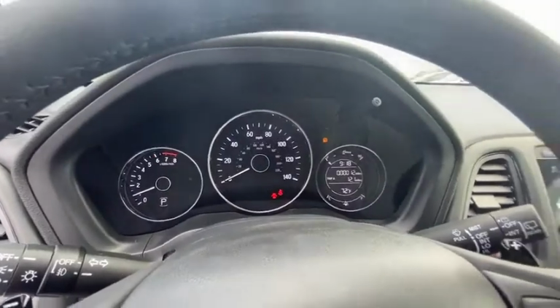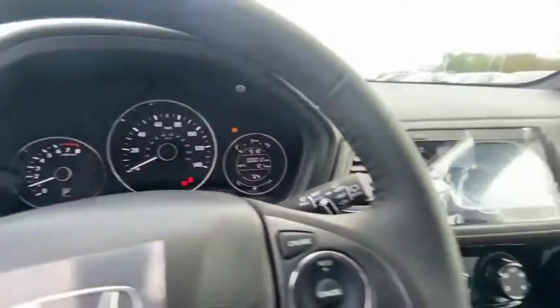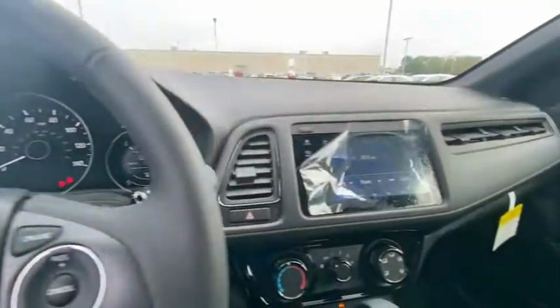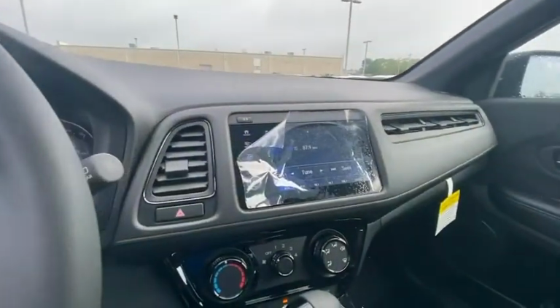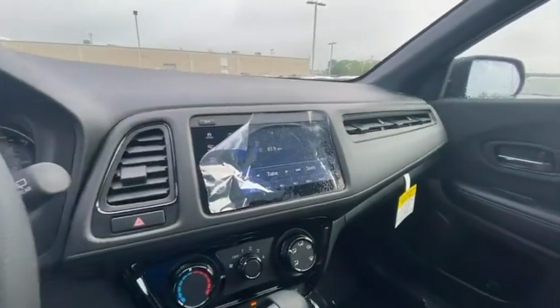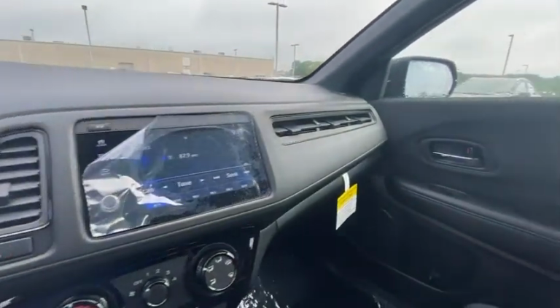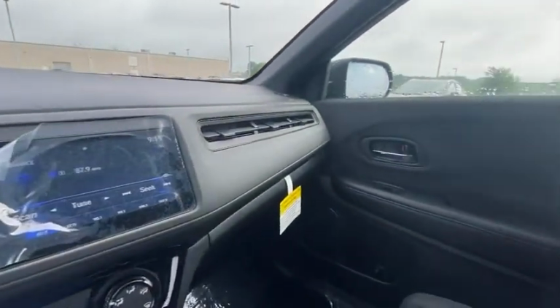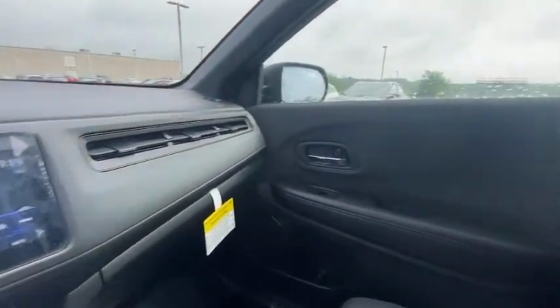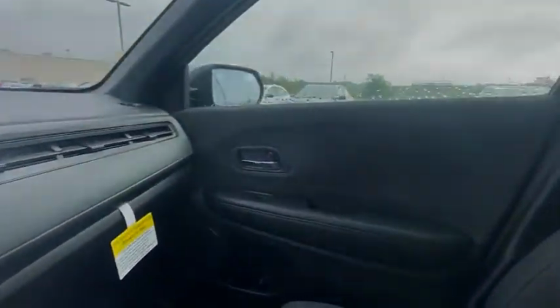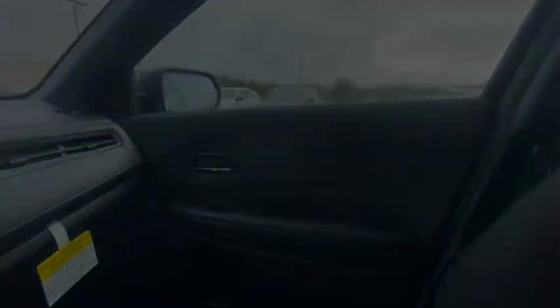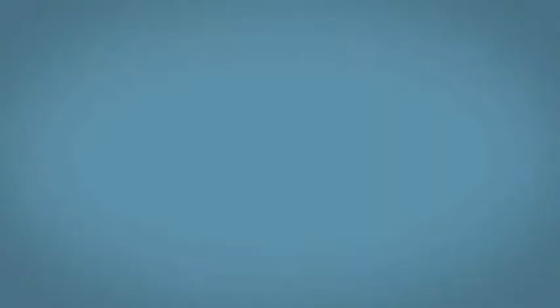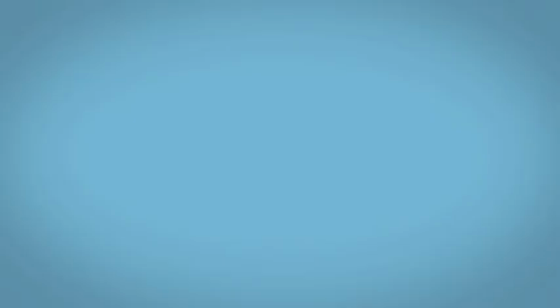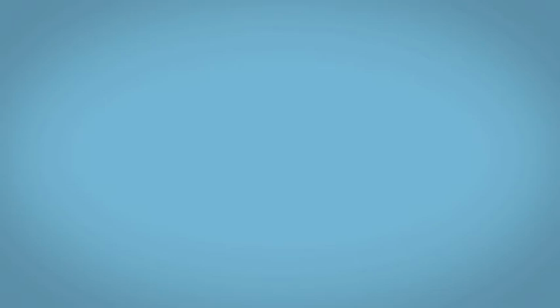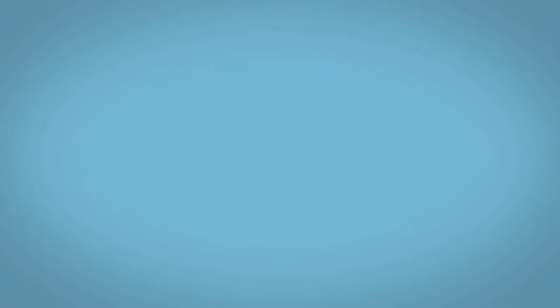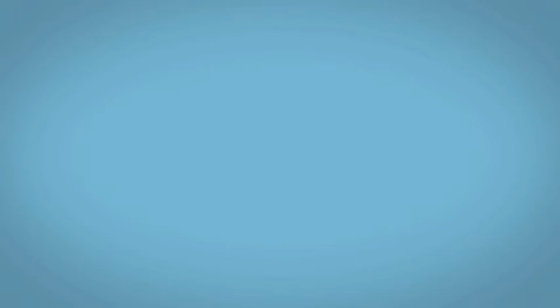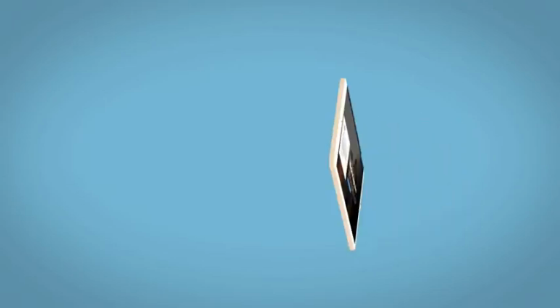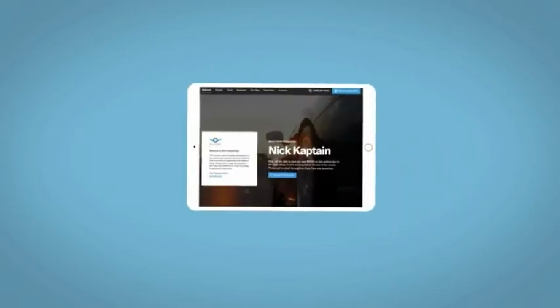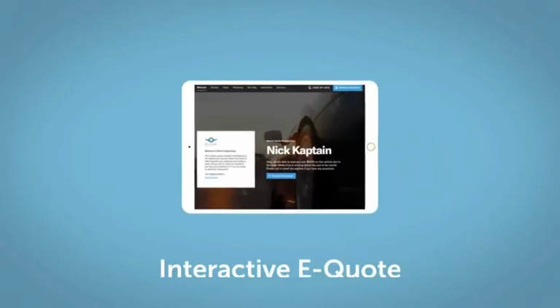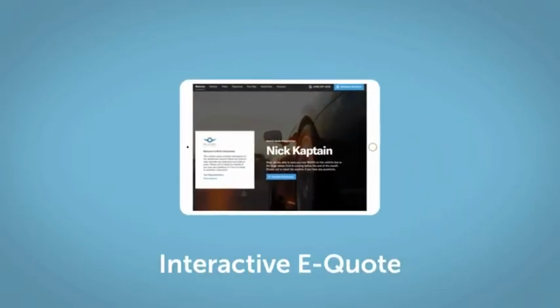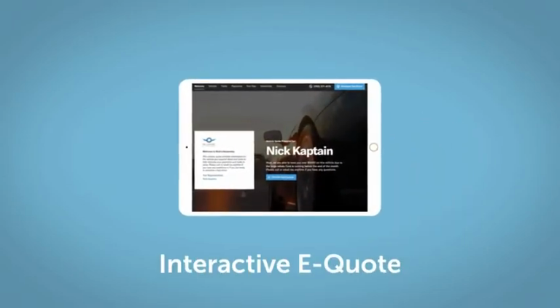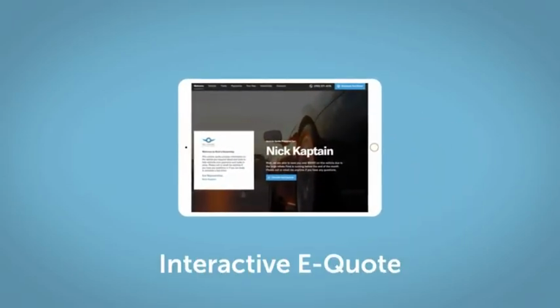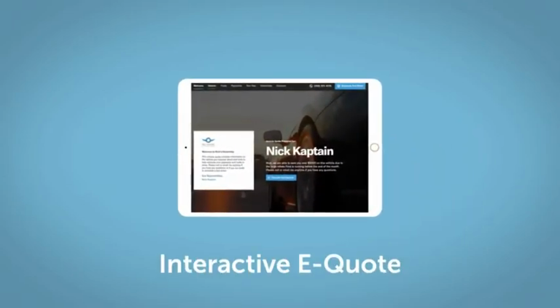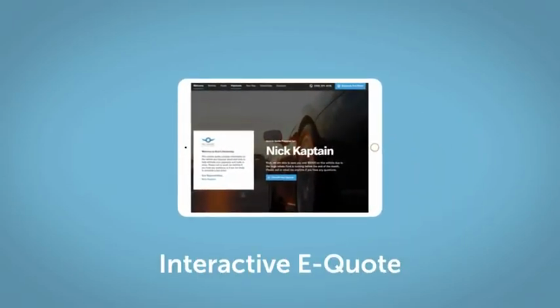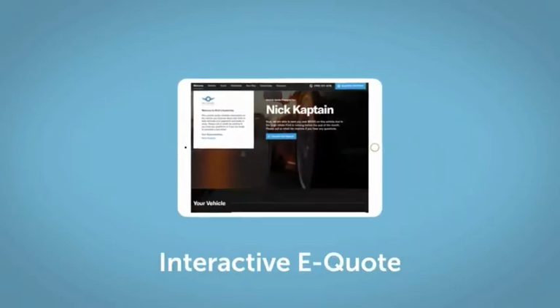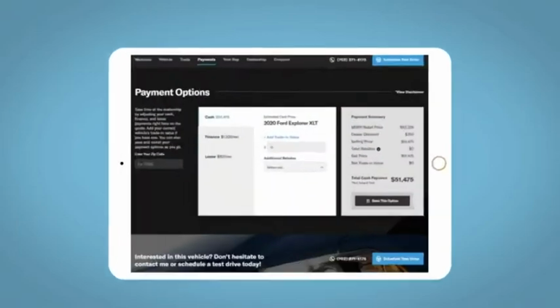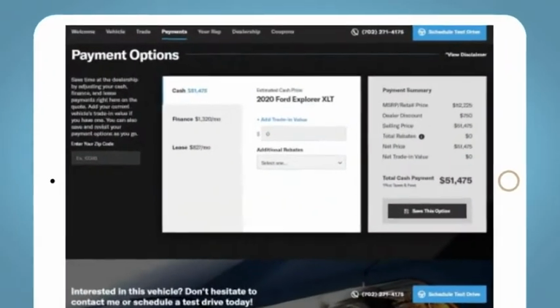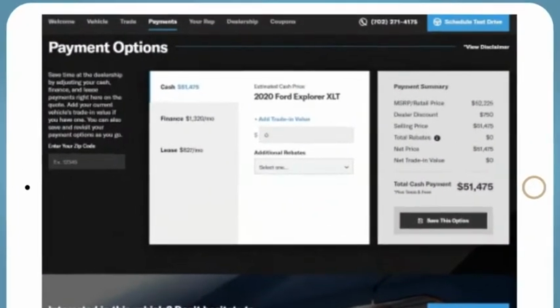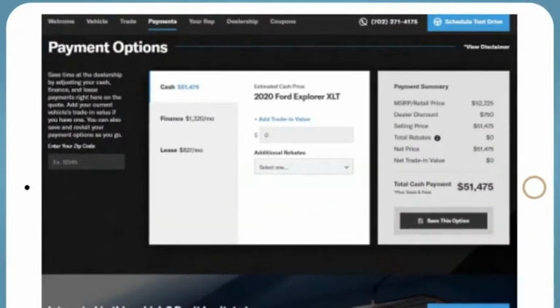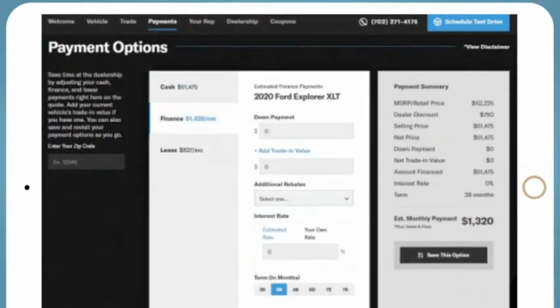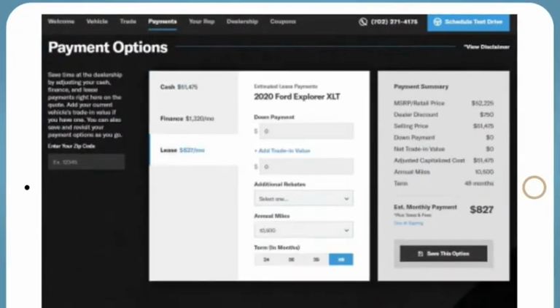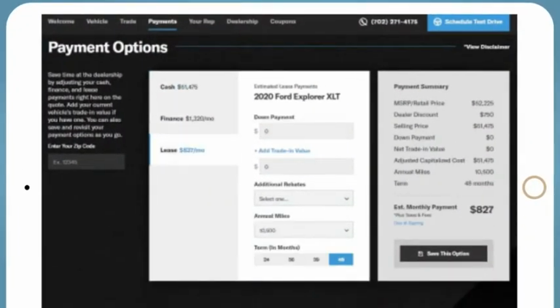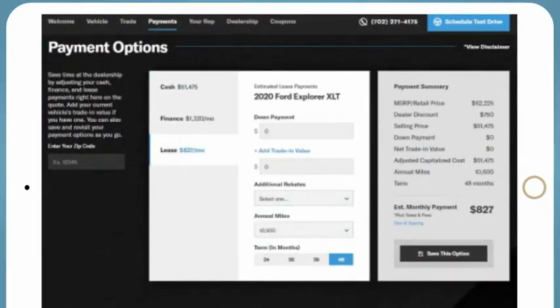This vehicle offers reliability and good looks at a great price. If you like this vehicle, we'd be happy to send you a personalized interactive e-quote that allows you to quickly and easily calculate the cash, finance, and lease options available to you.